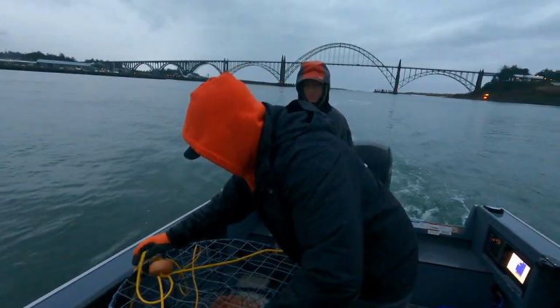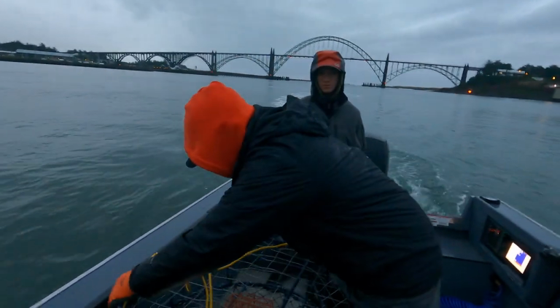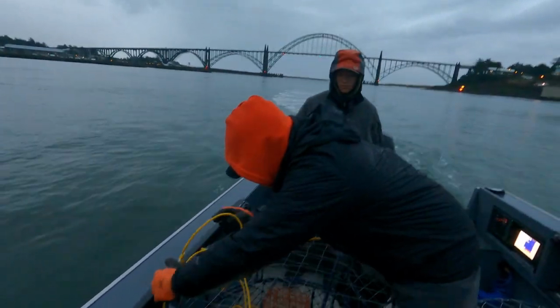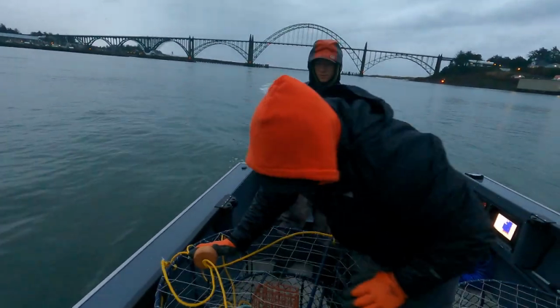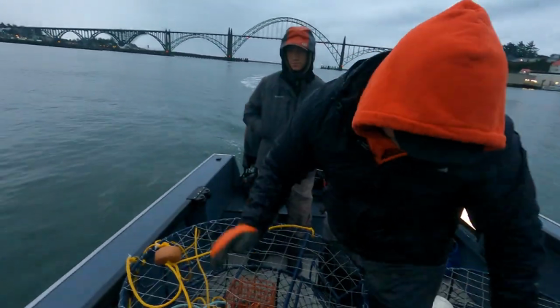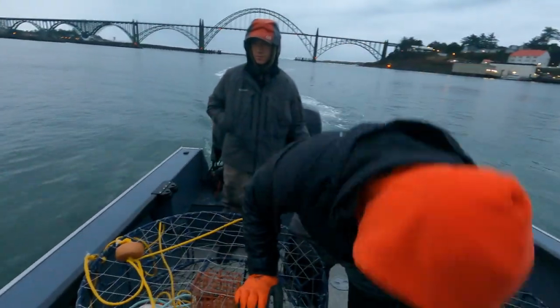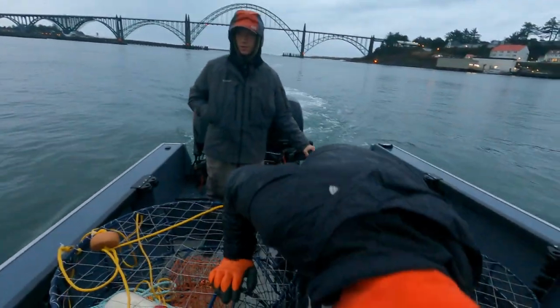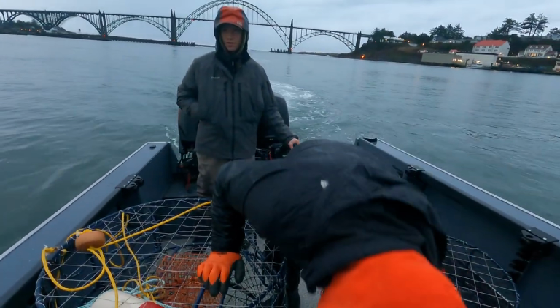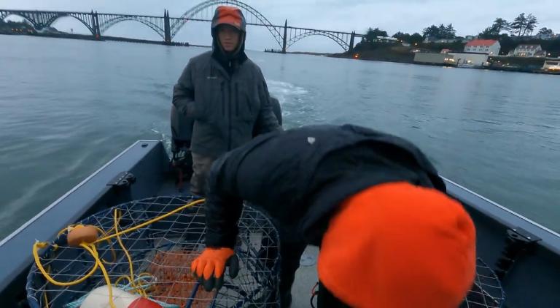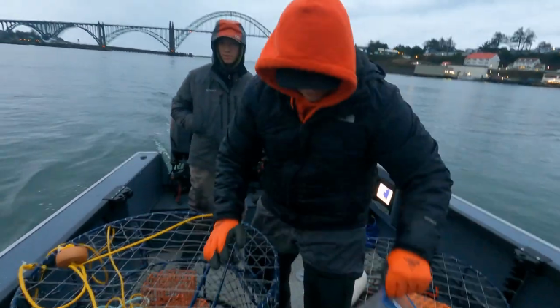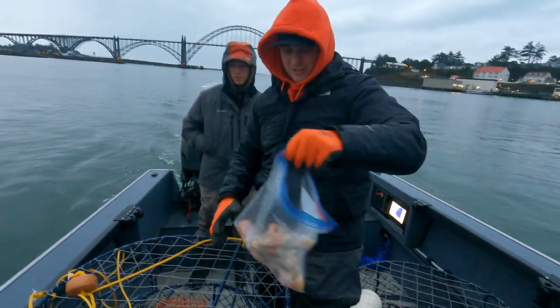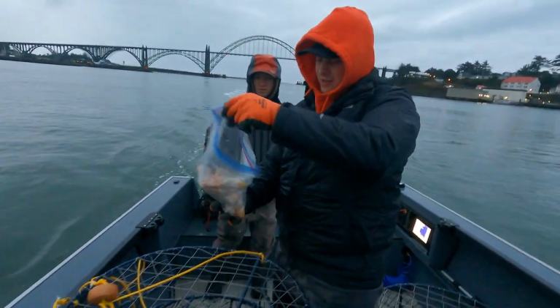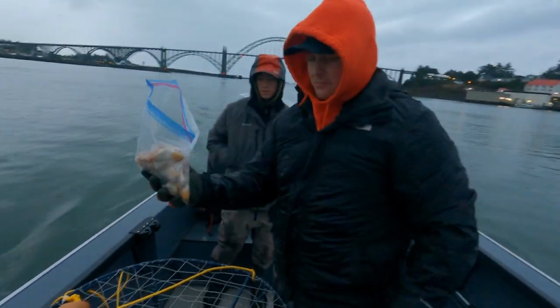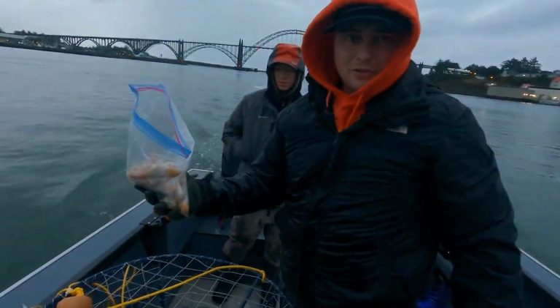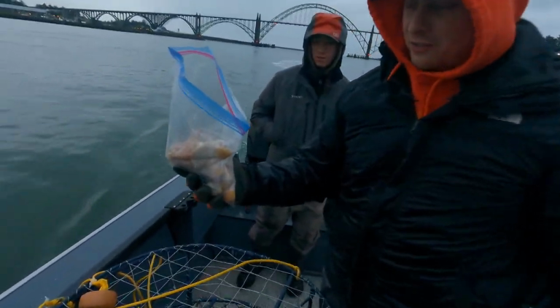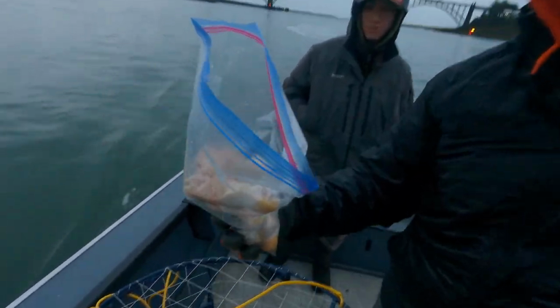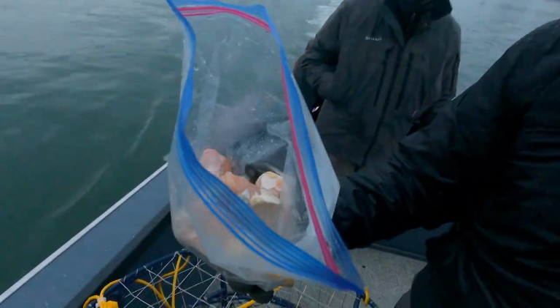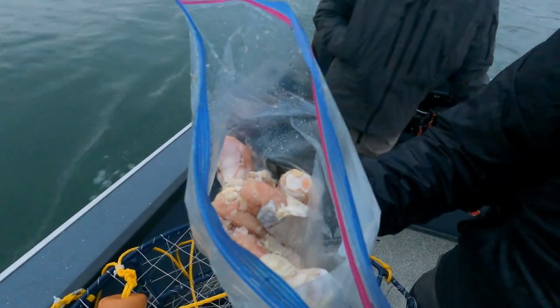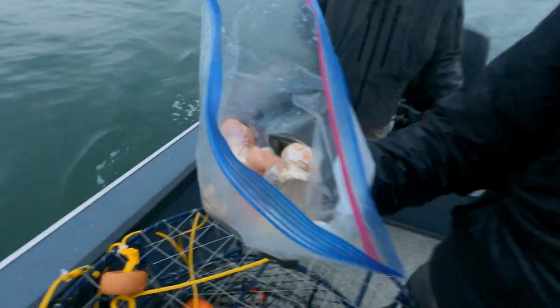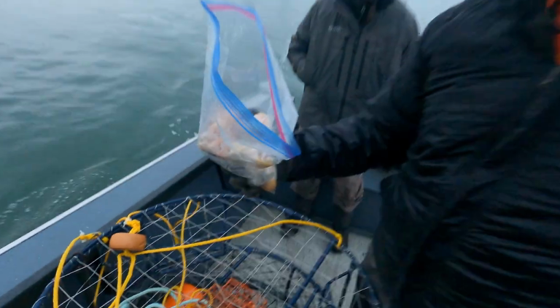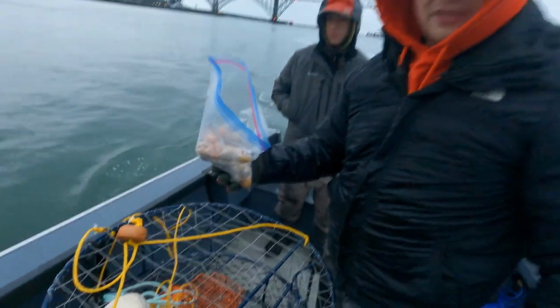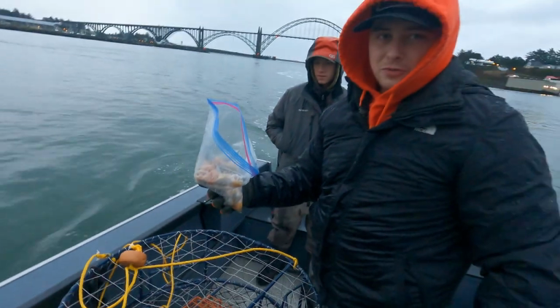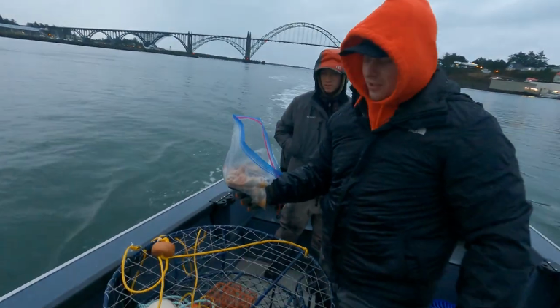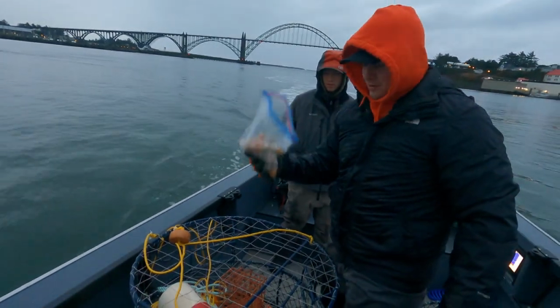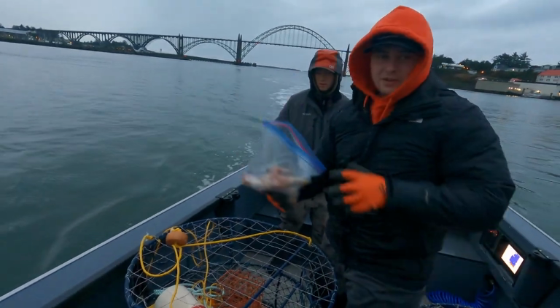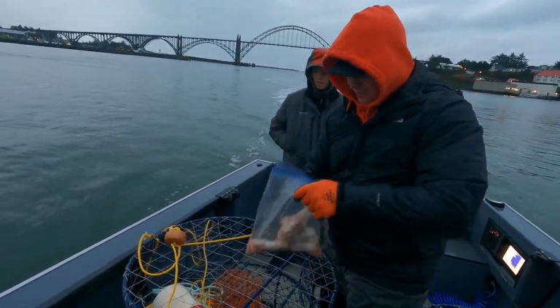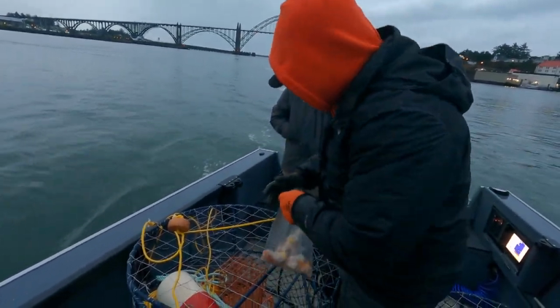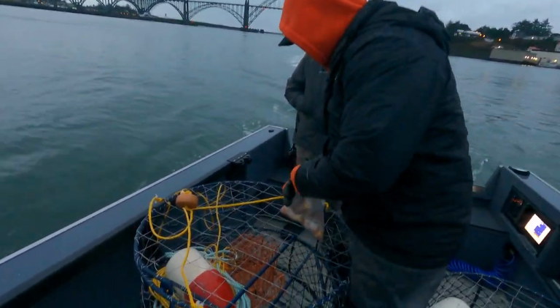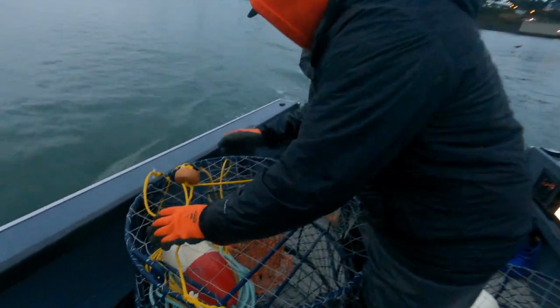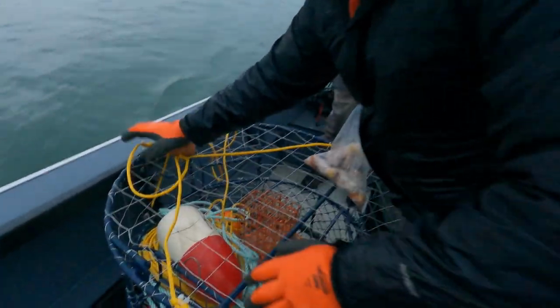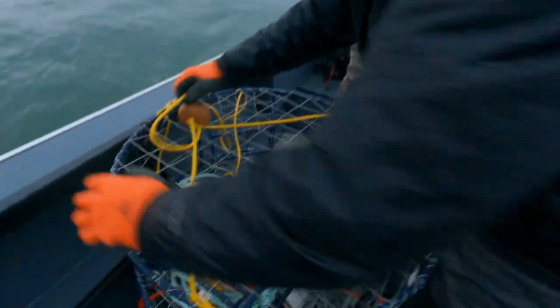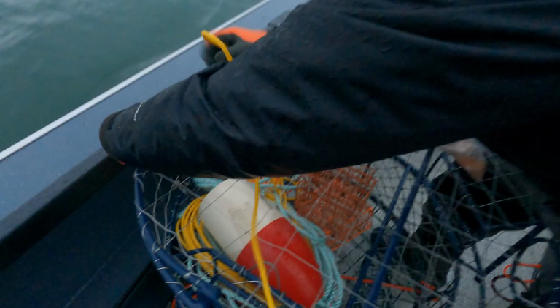All right, so we're baiting up some chicken. Last time we went out was a couple weeks ago and we had some leftover chicken, so instead of throwing away like seven dollars worth of chicken, we went ahead and saved it. Hopefully it catches us some more crabs.